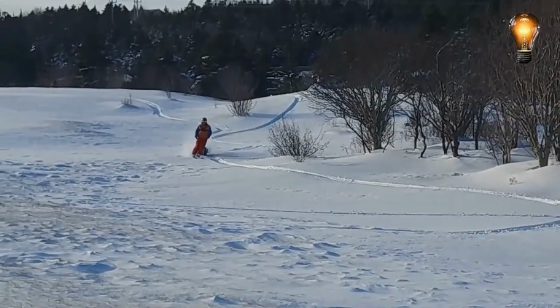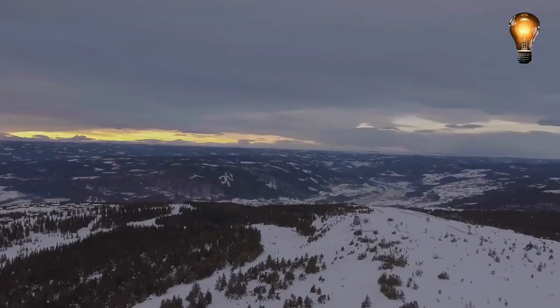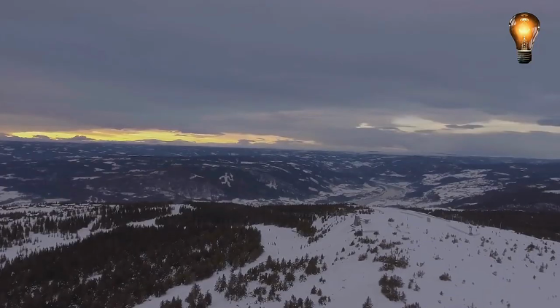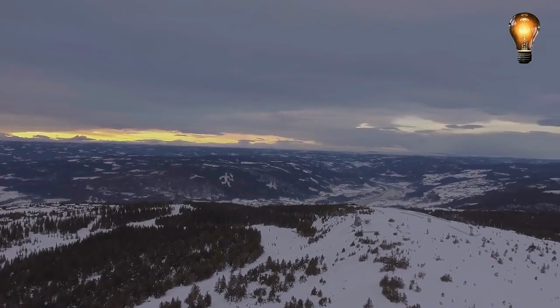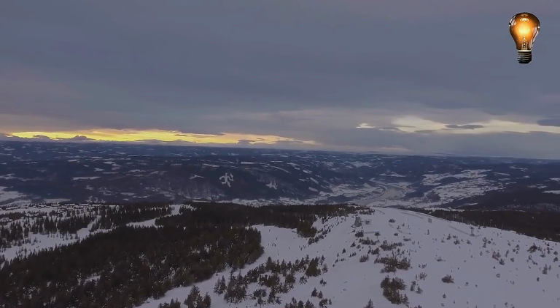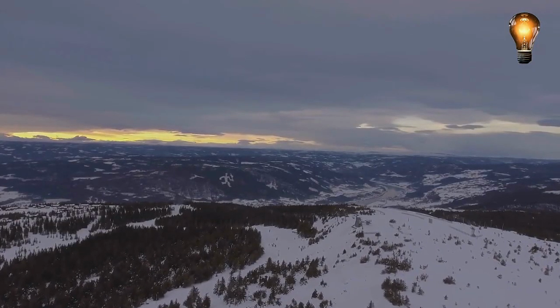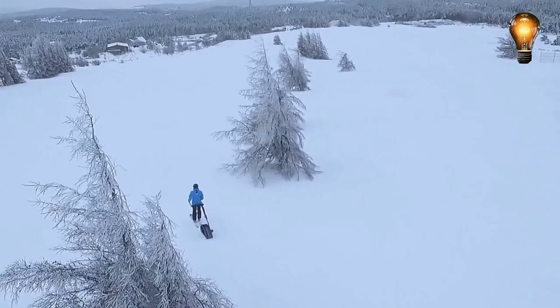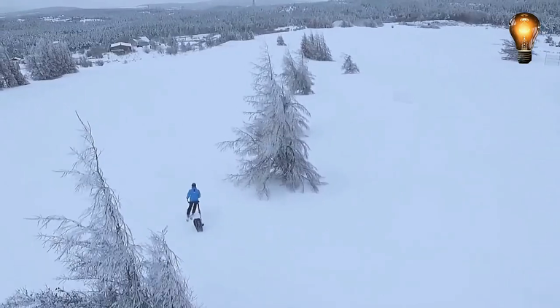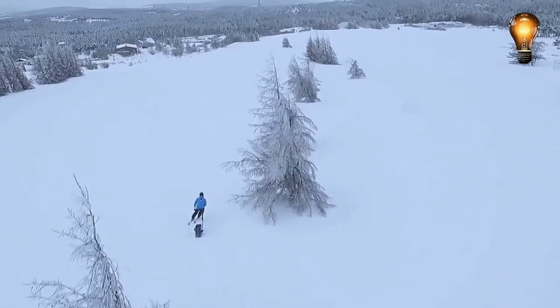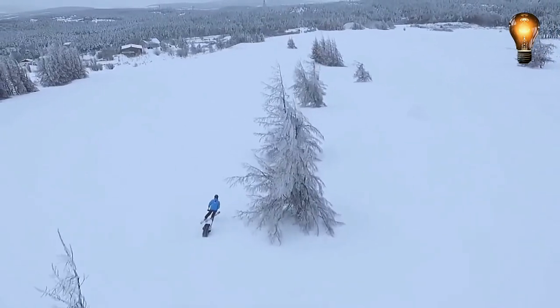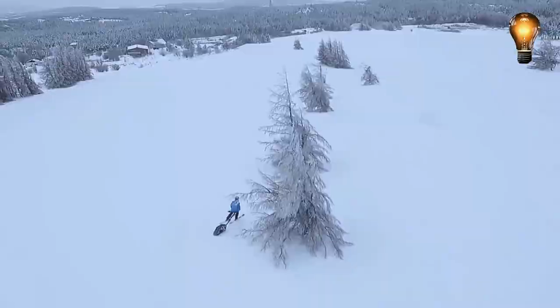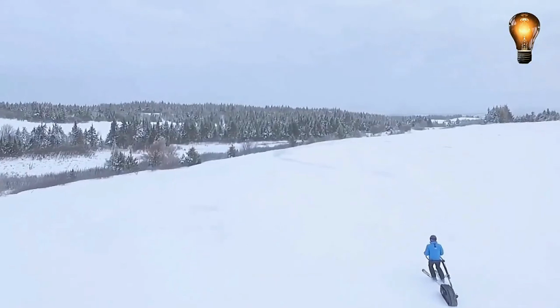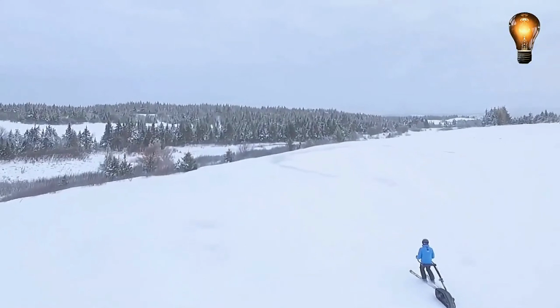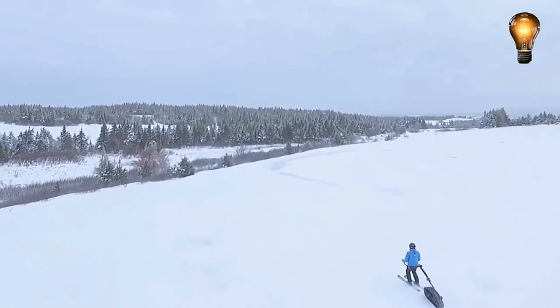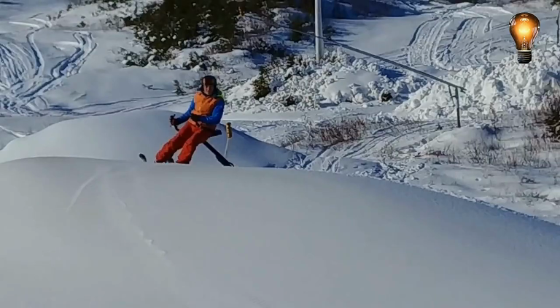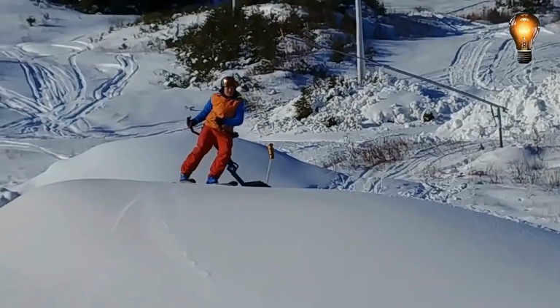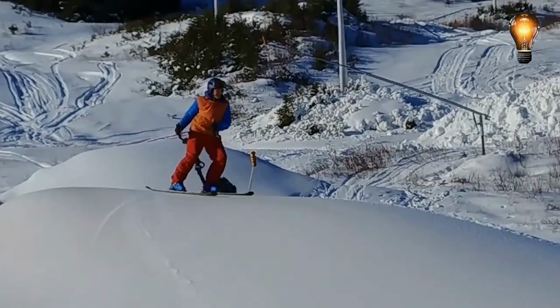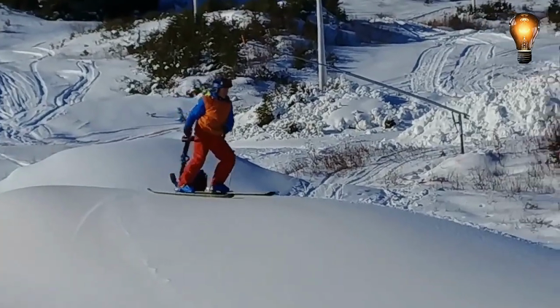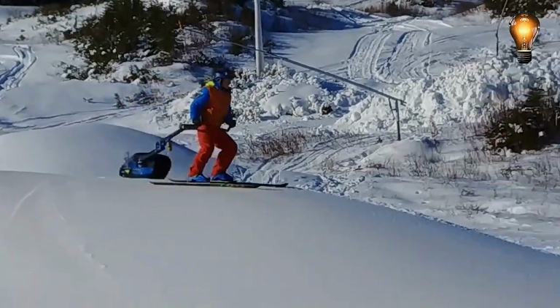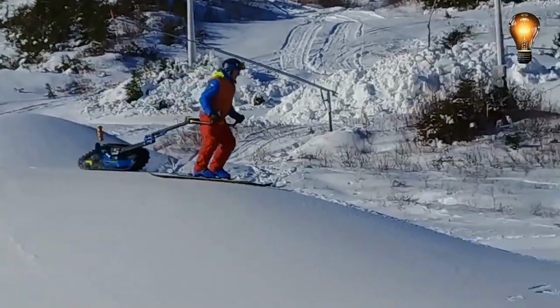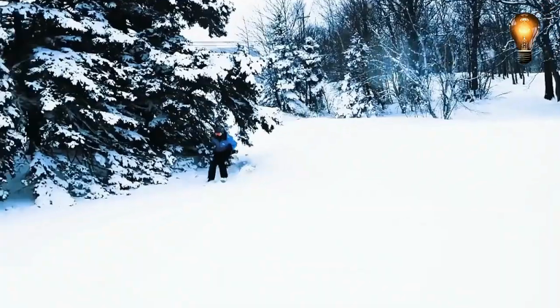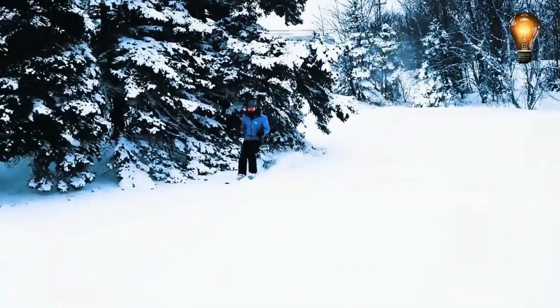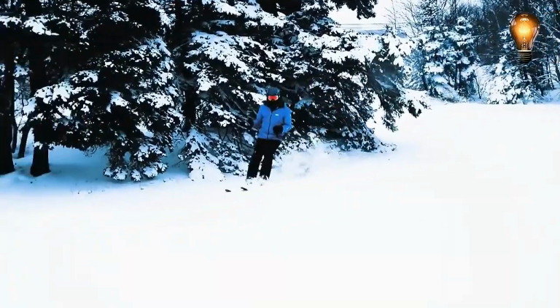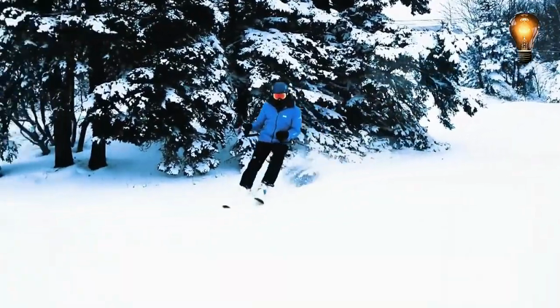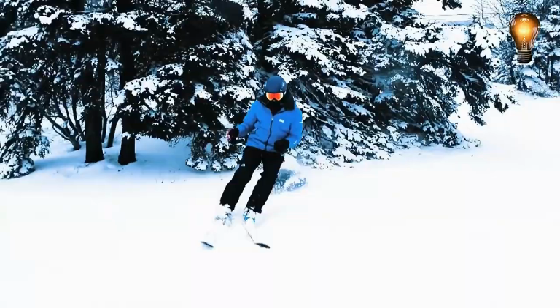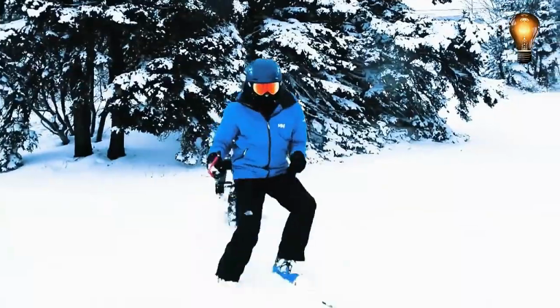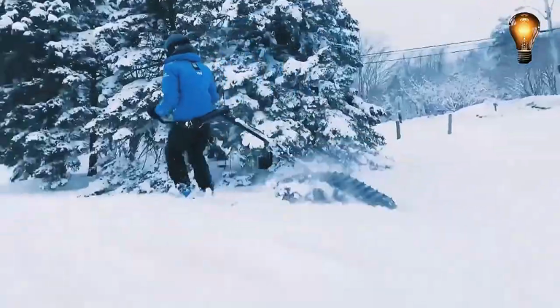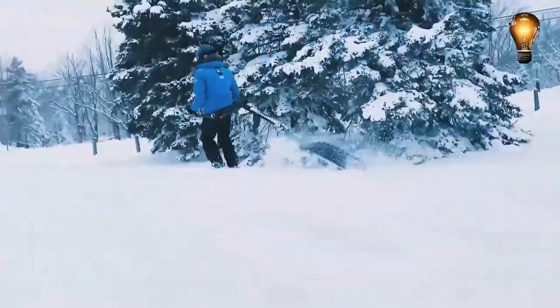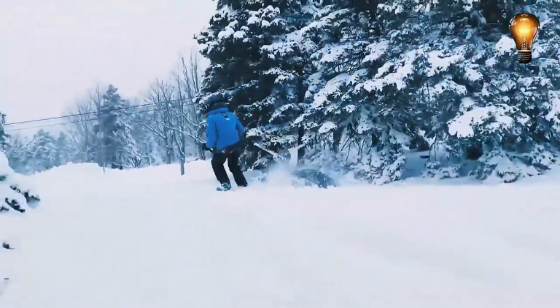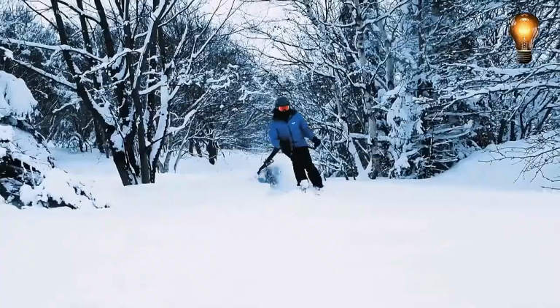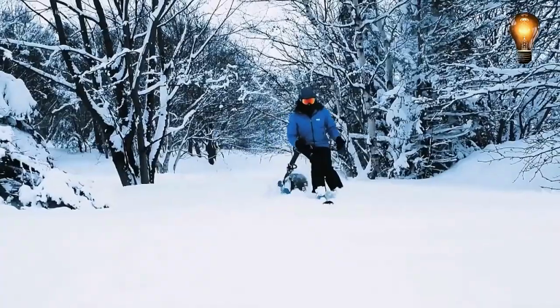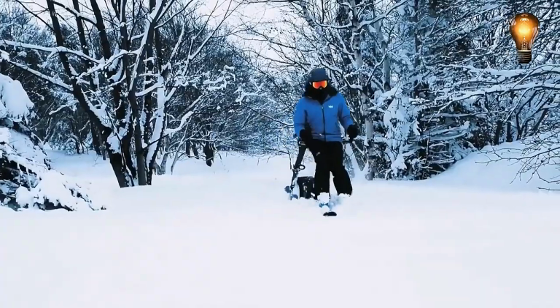Skeezy therefore propels users ahead and provides the necessary acceleration during skiing. The only thing required of the skier is steering, and the equipment has no impact on mobility and performance.